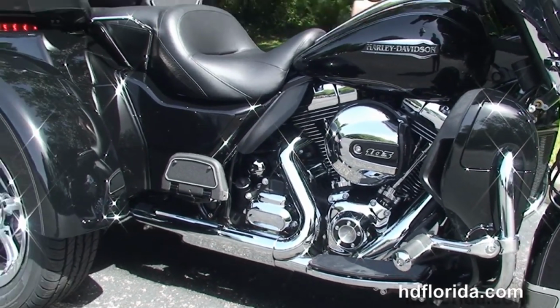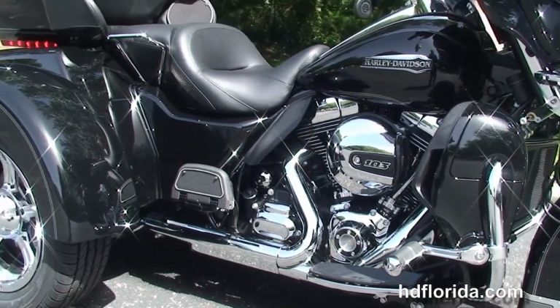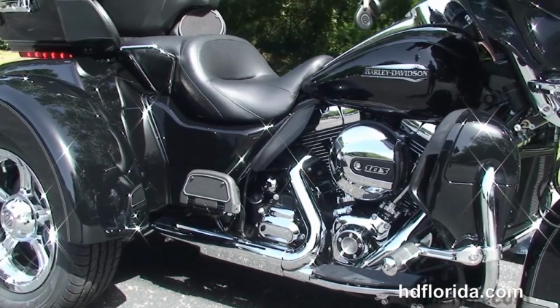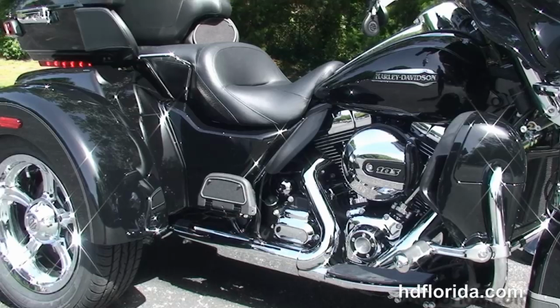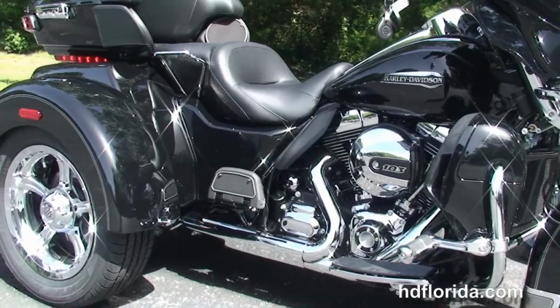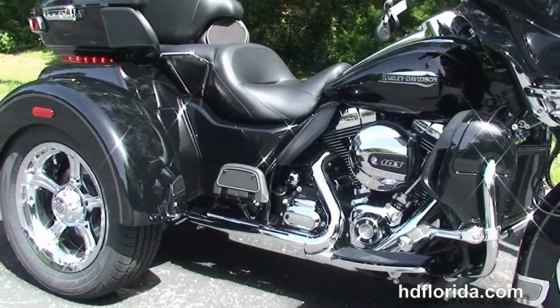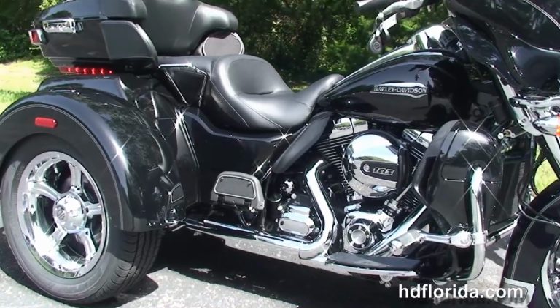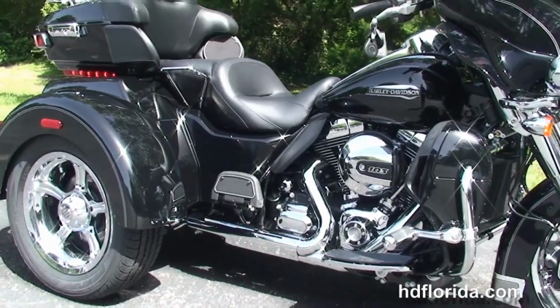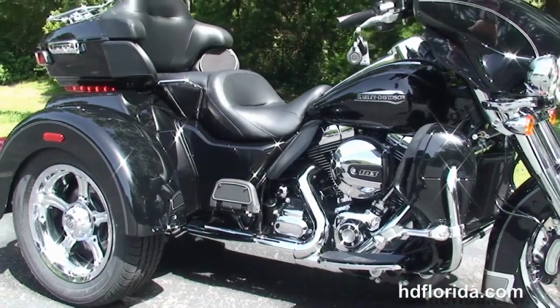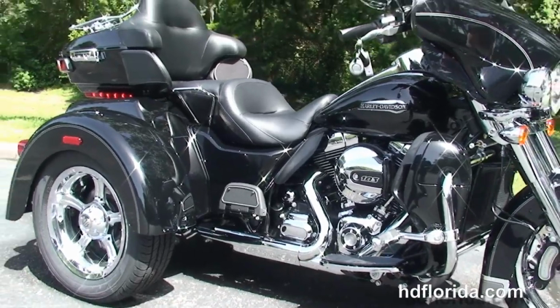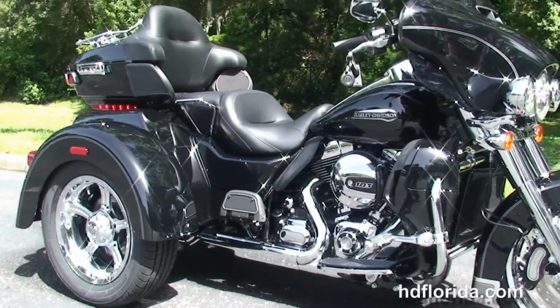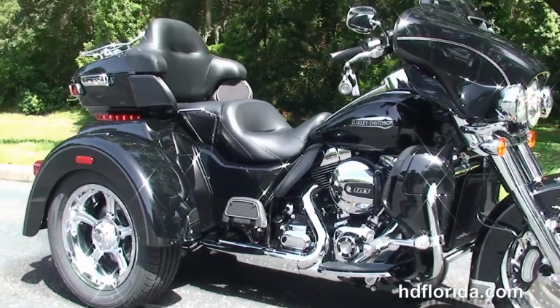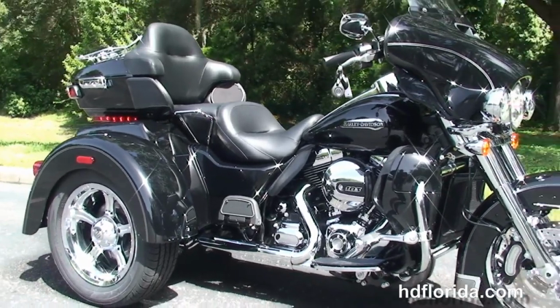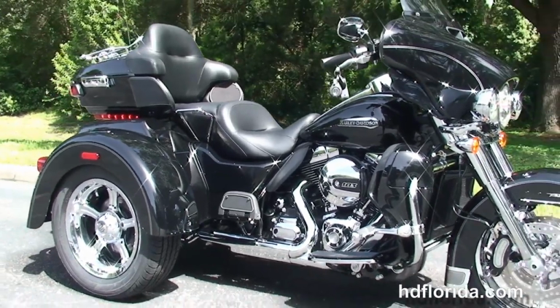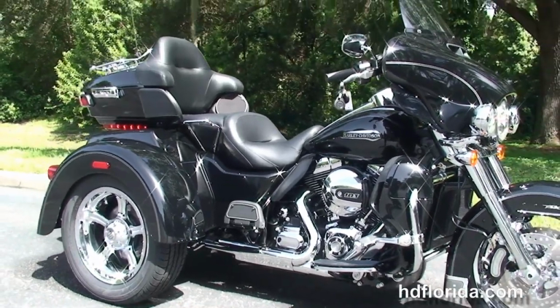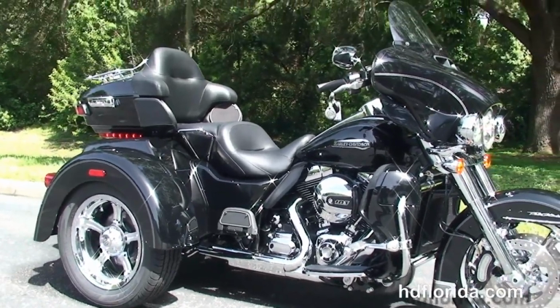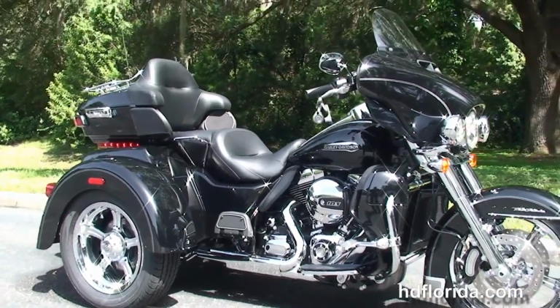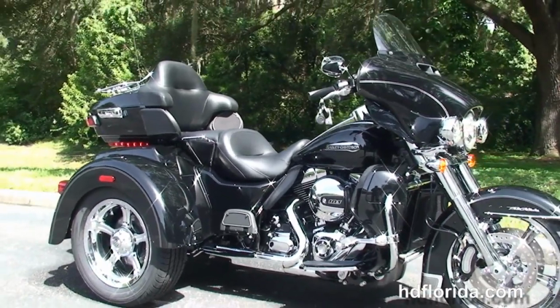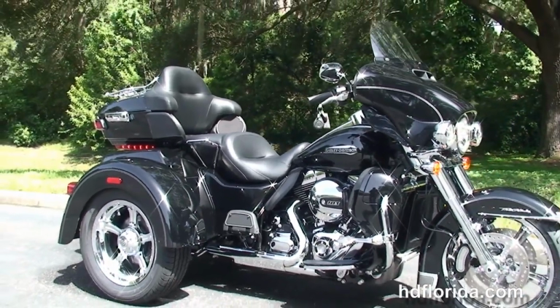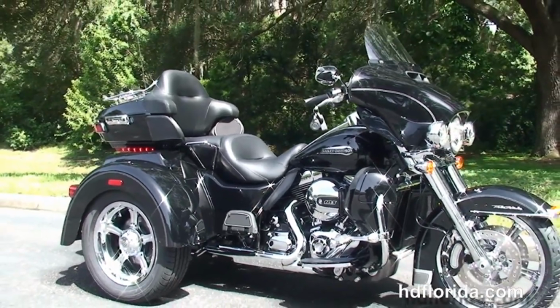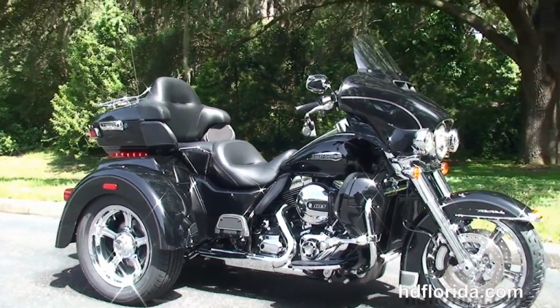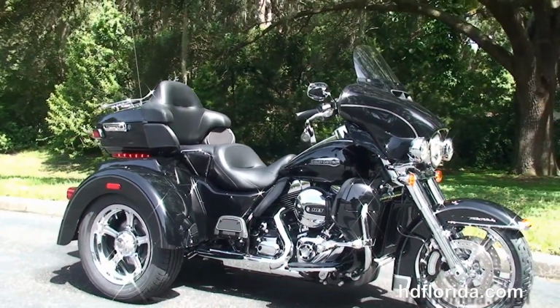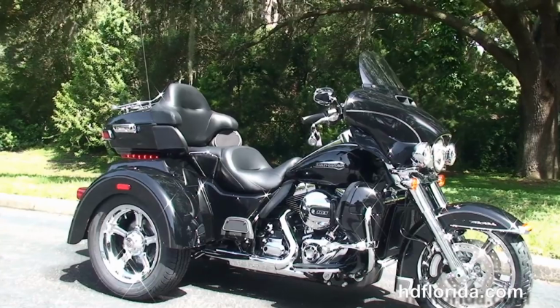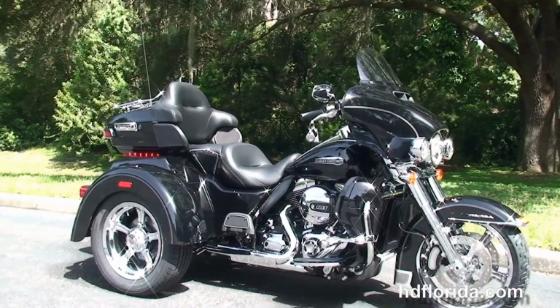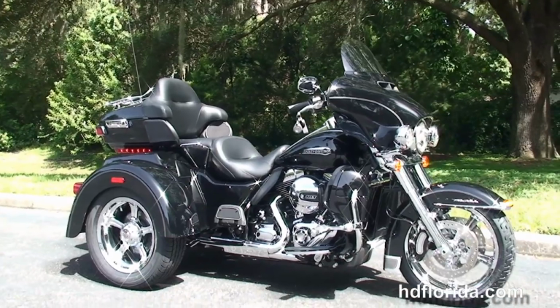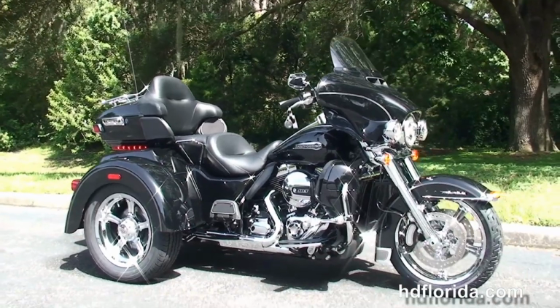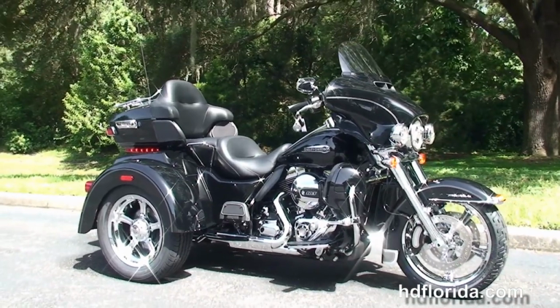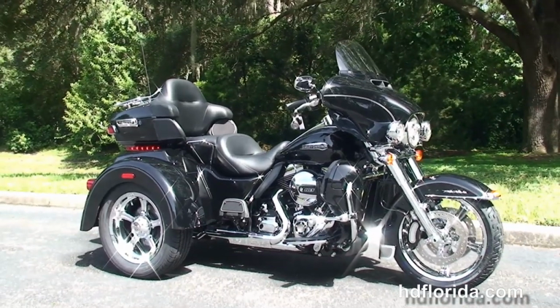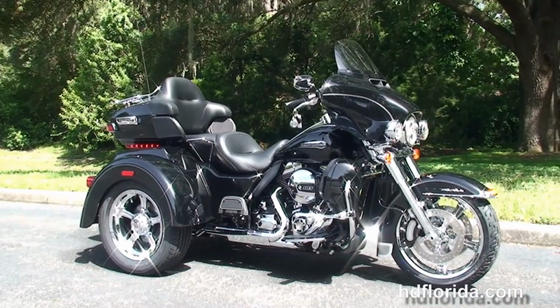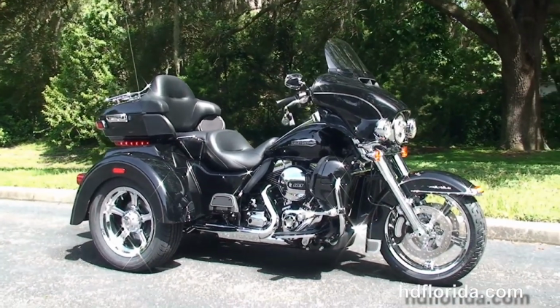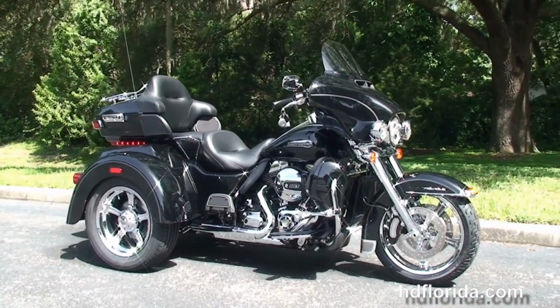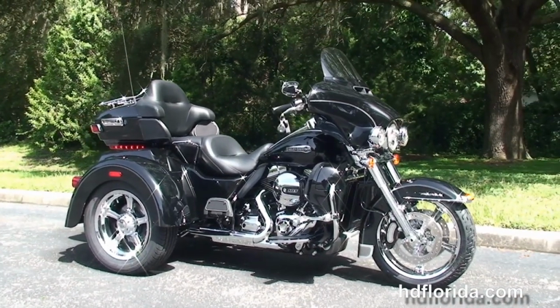We've financed new Harley-Davidsons up to 84 months. Be sure to ask about our Fly and Ride program, and here at the world famous Harley-Davidson Newport-Ritchie, all bikes are fully serviced and safety inspected.